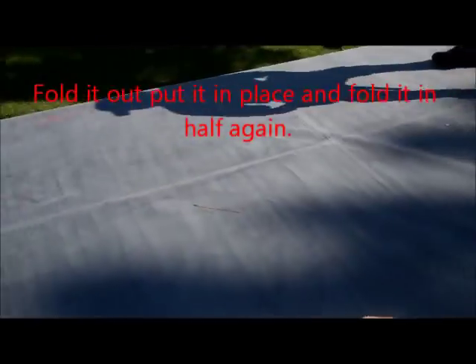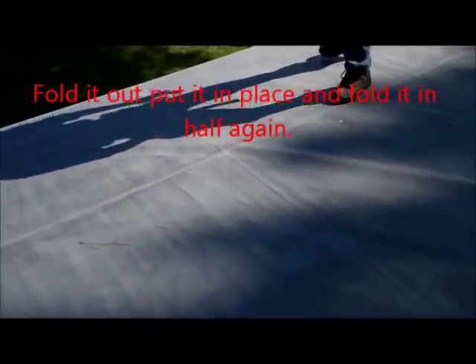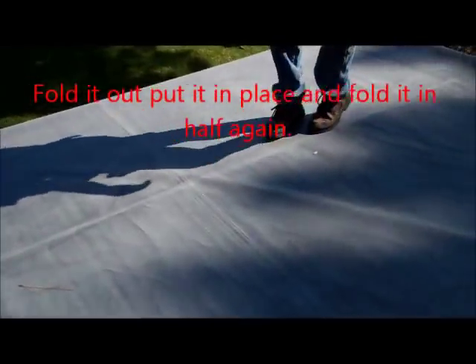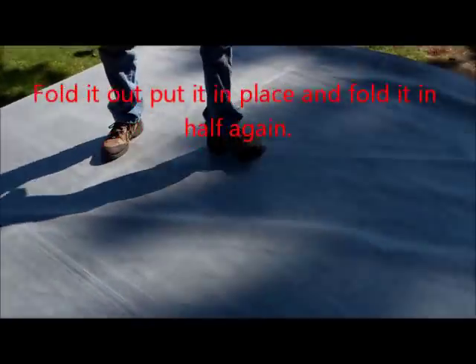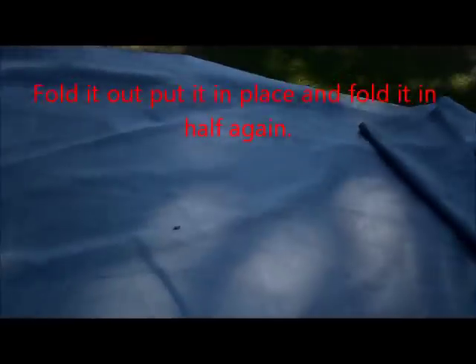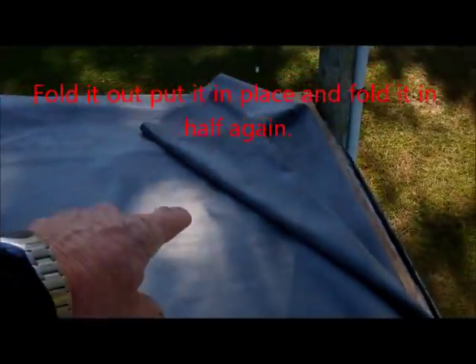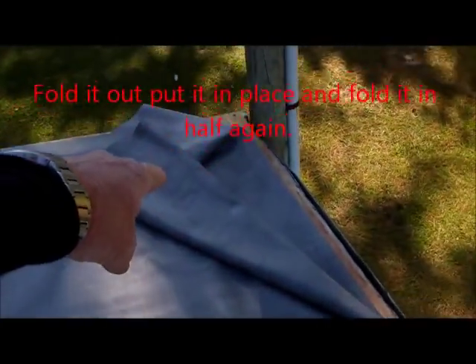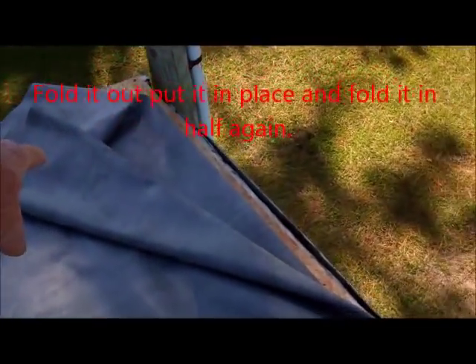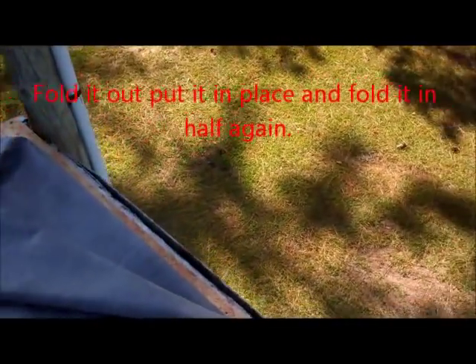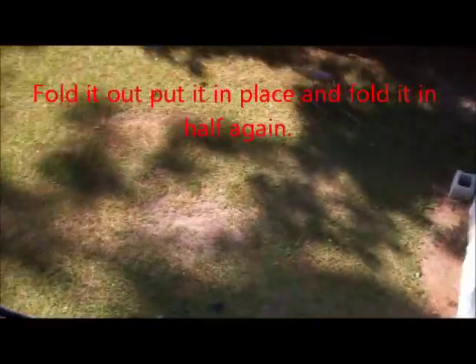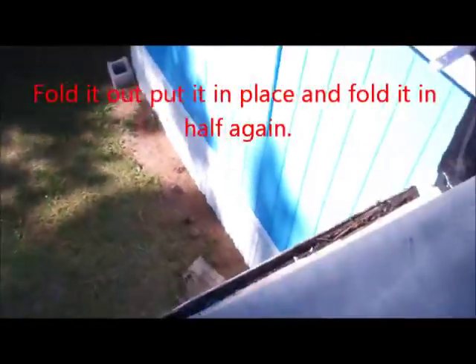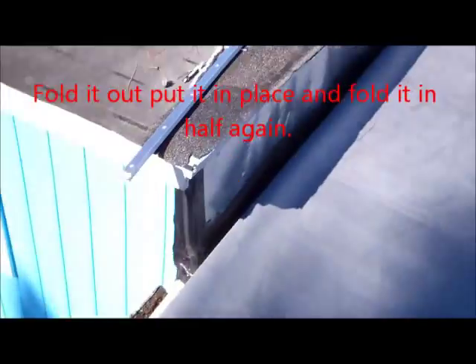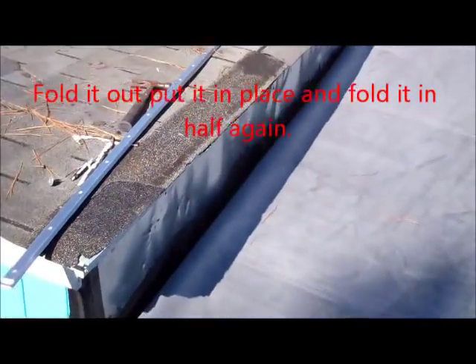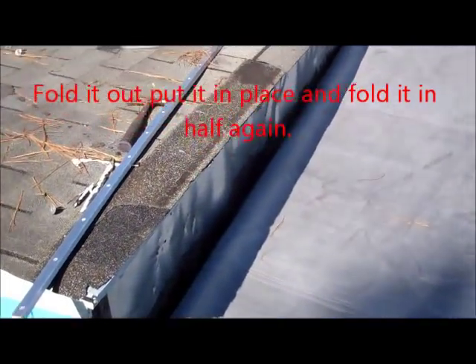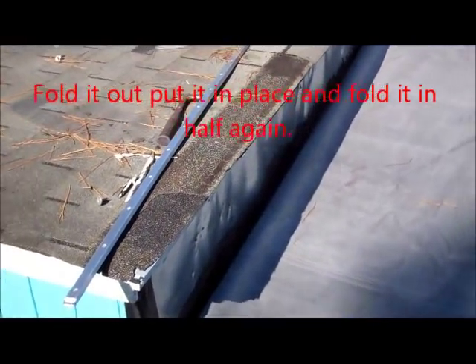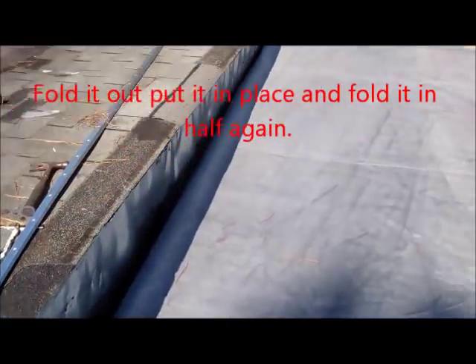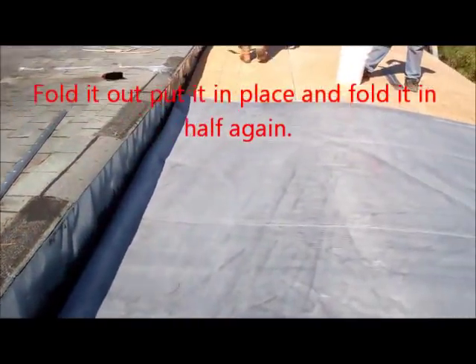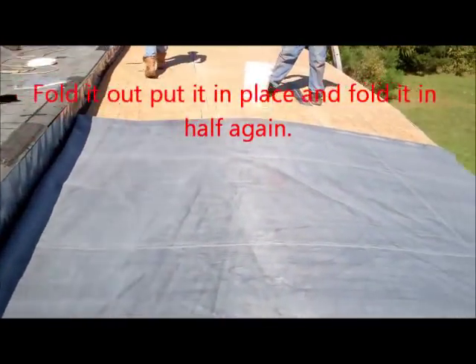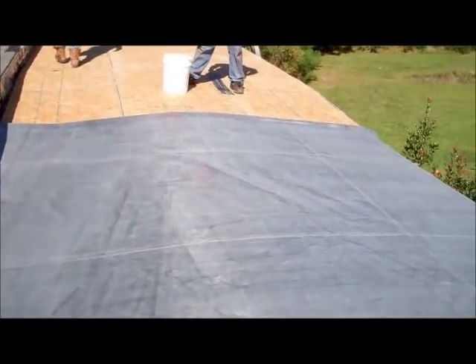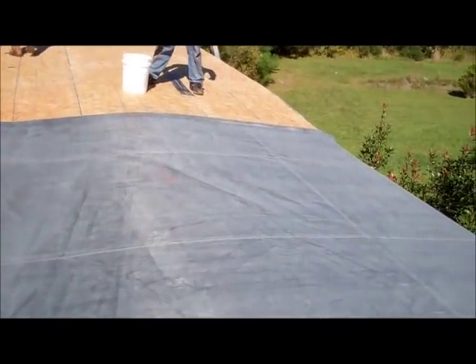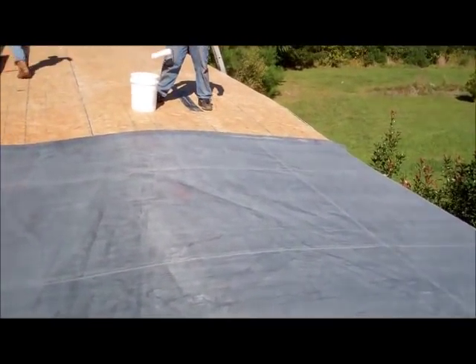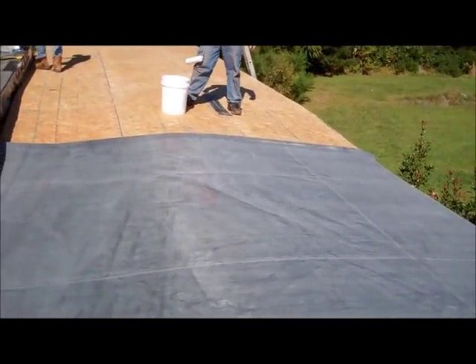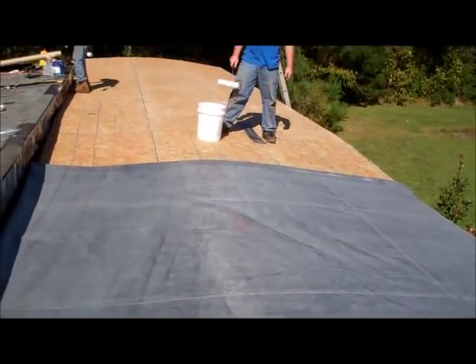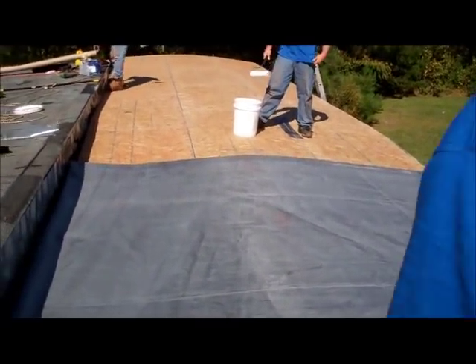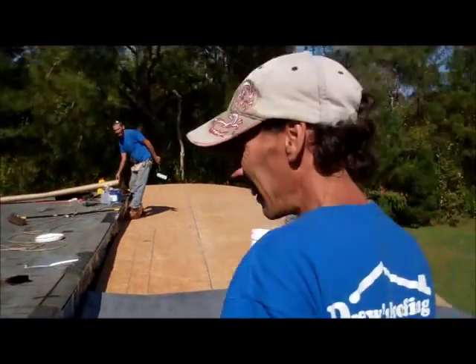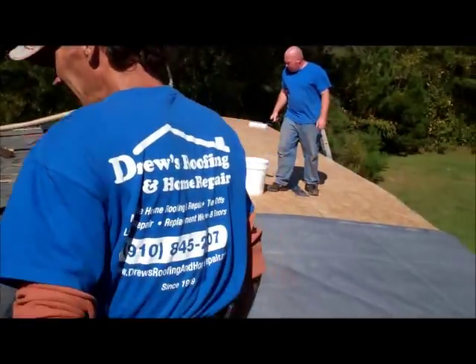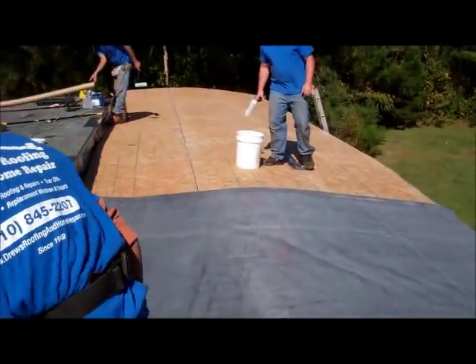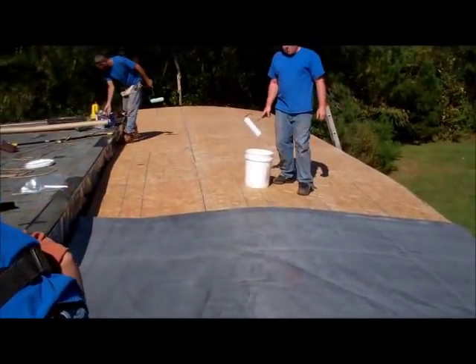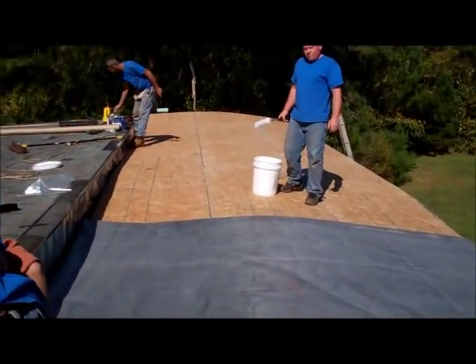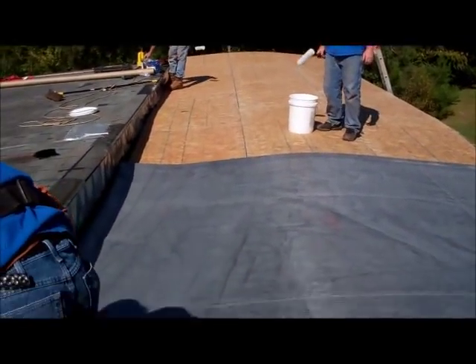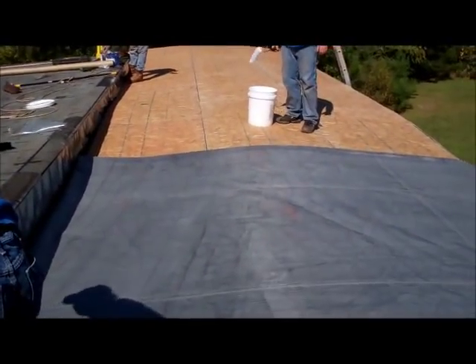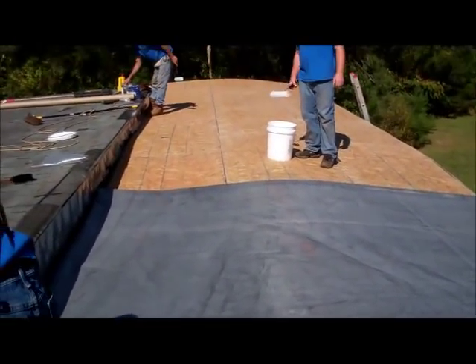We folded it out 50 foot and then folded it right back in half so it's on top of itself. We need the trap bar laid down right there in the building, and we're getting ready to start gluing right there and pulling it that way — 25 feet that we folded over the top.